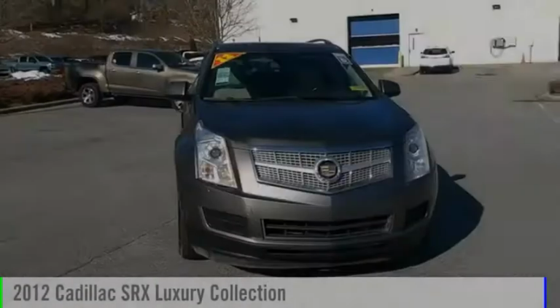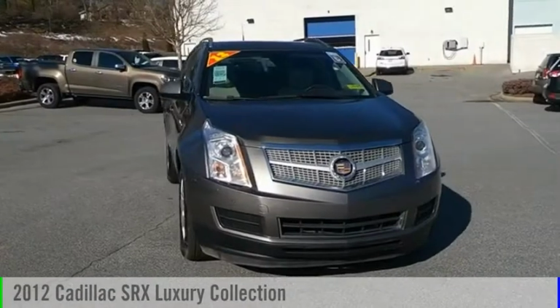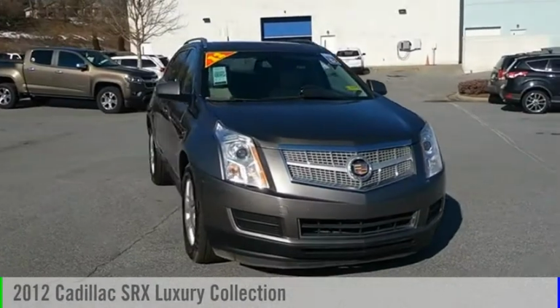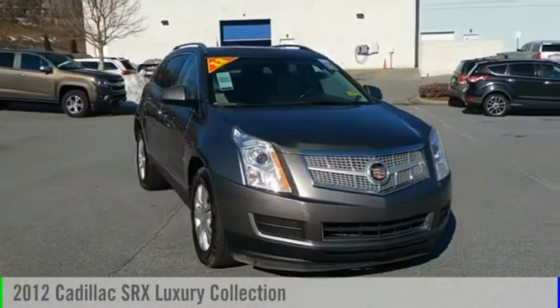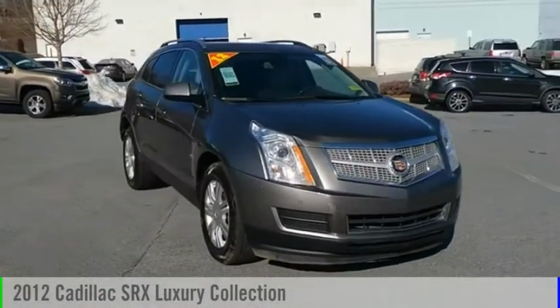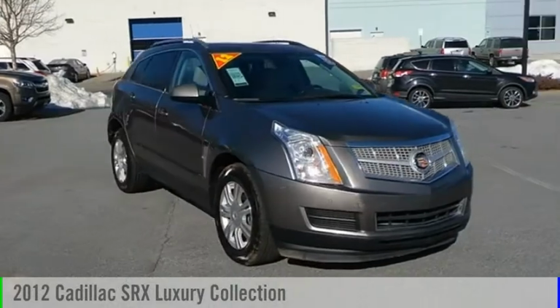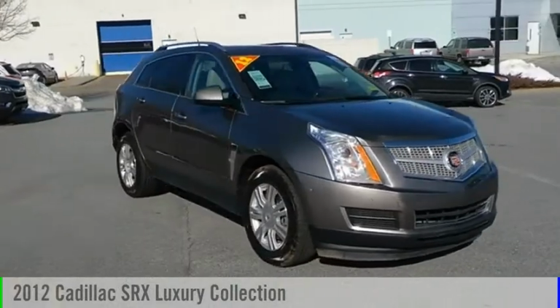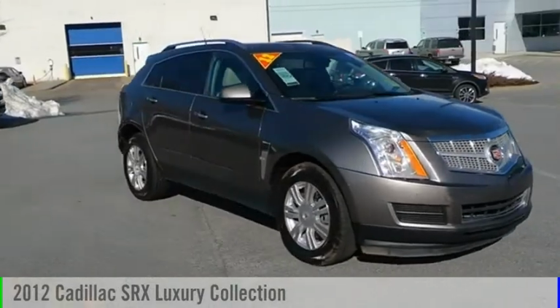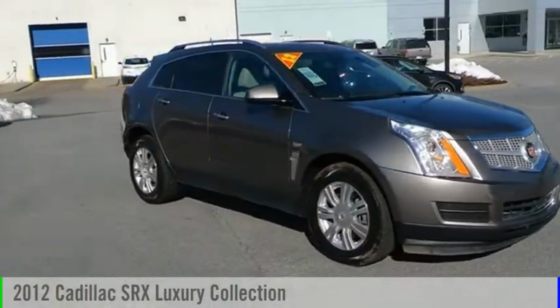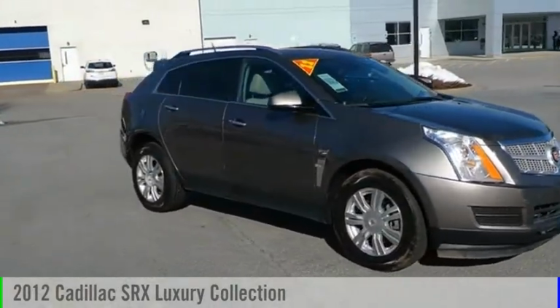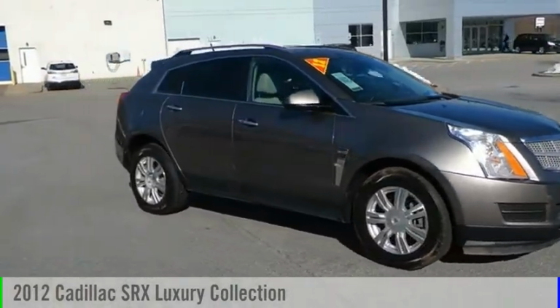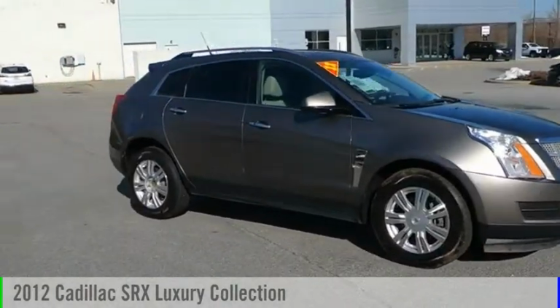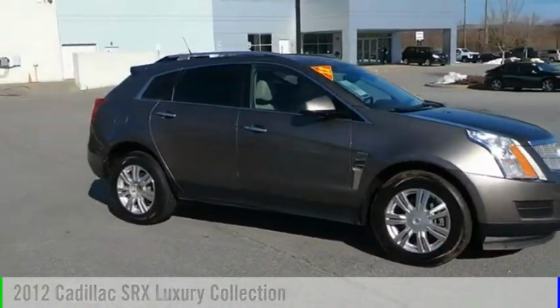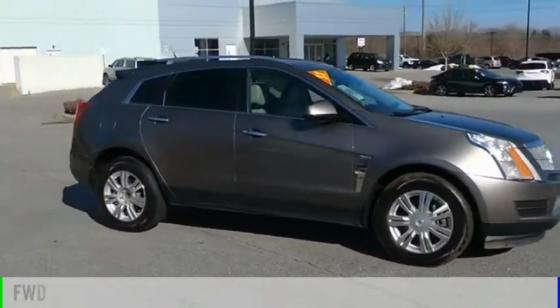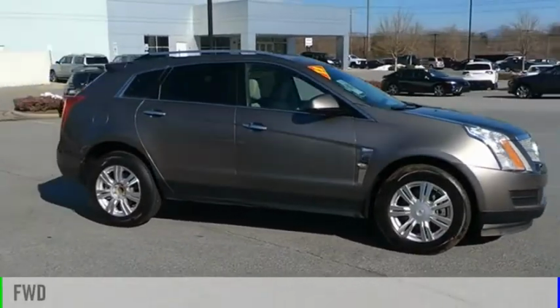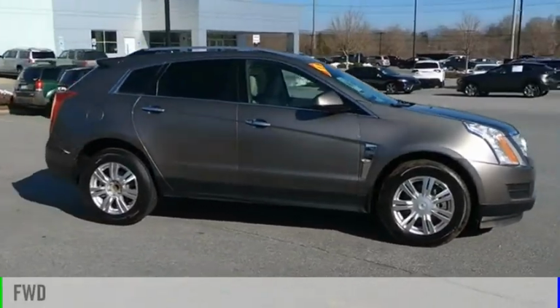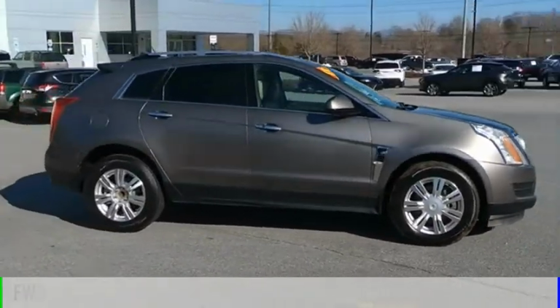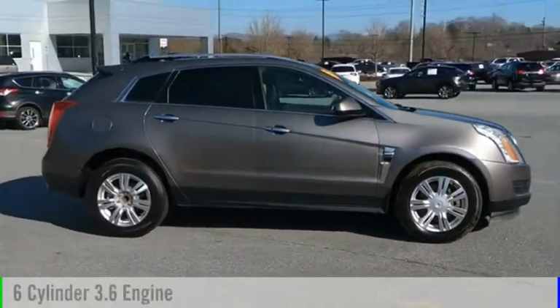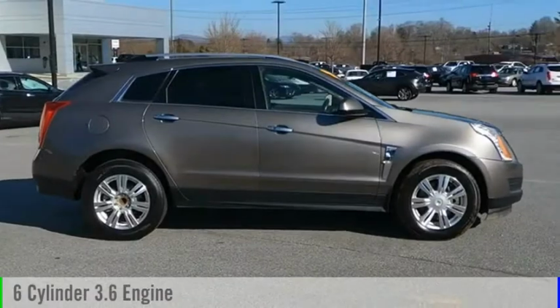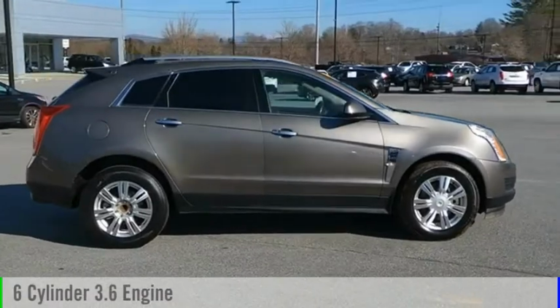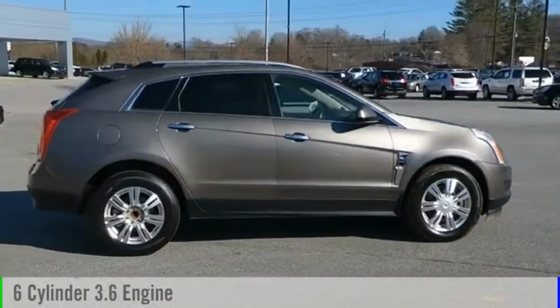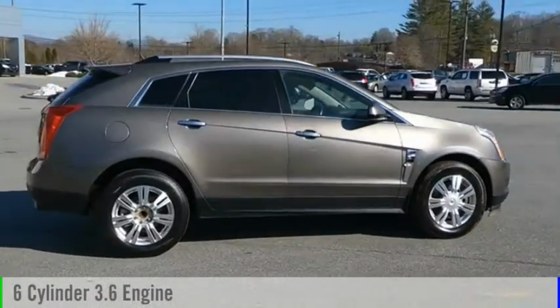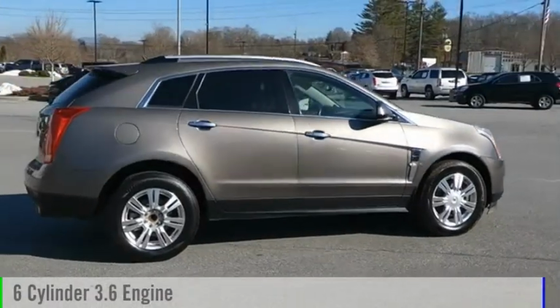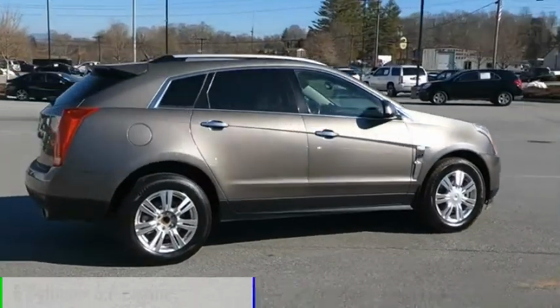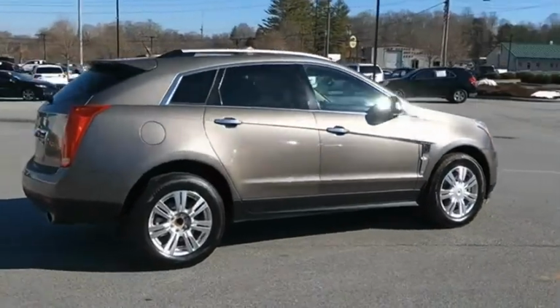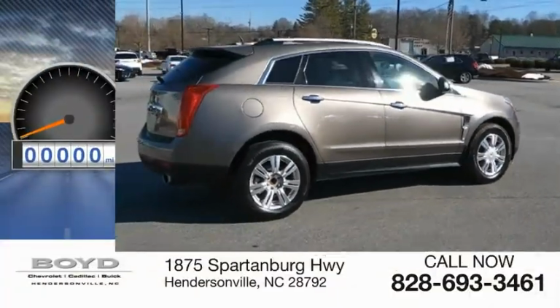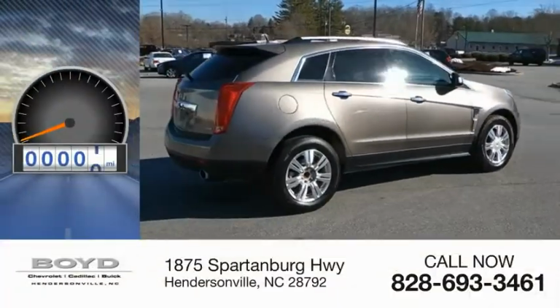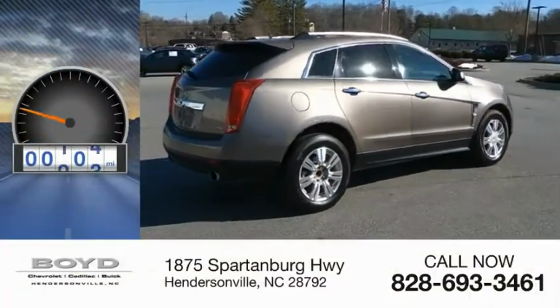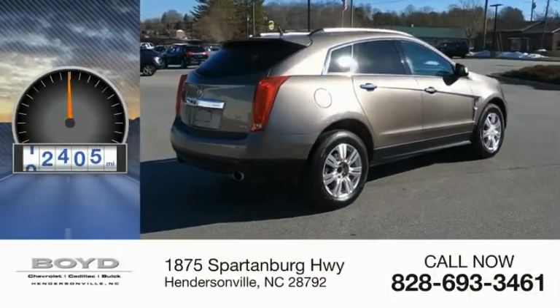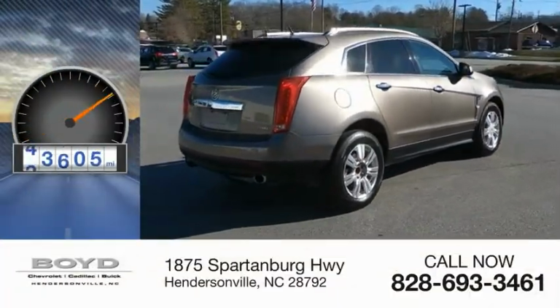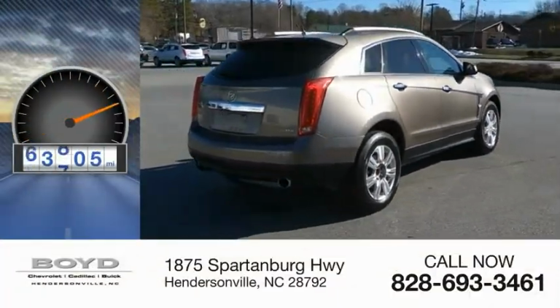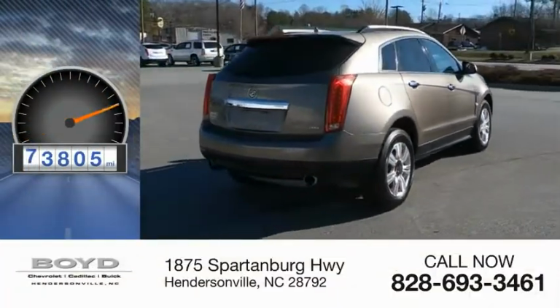Take a ride in a 2012 SRX. This vehicle is powered by a front-wheel drive, six-cylinder, 3.6-liter engine. This vehicle has less than 75,000 miles.